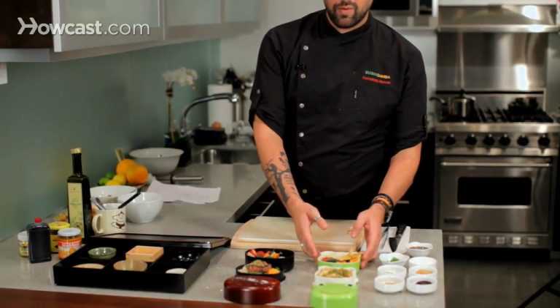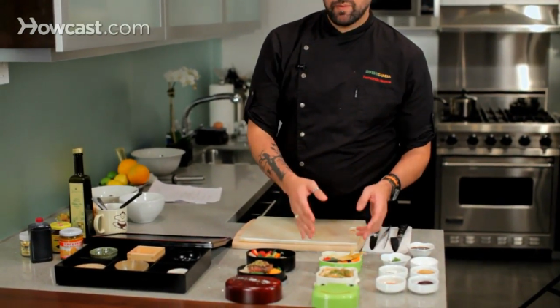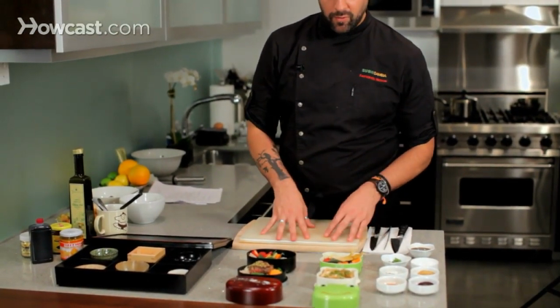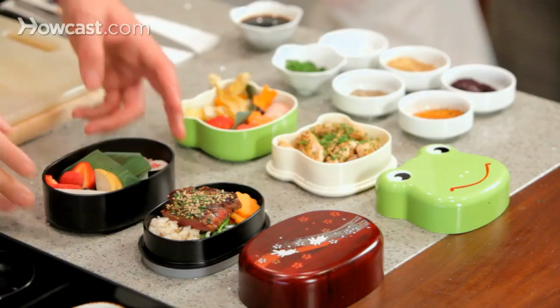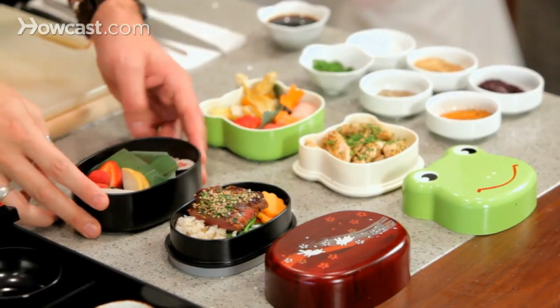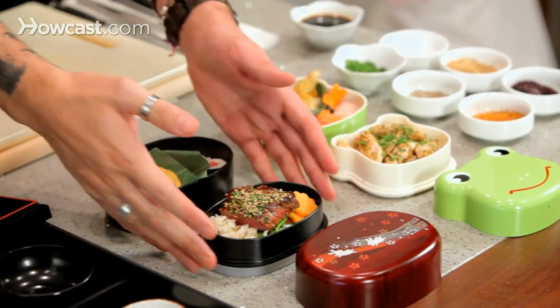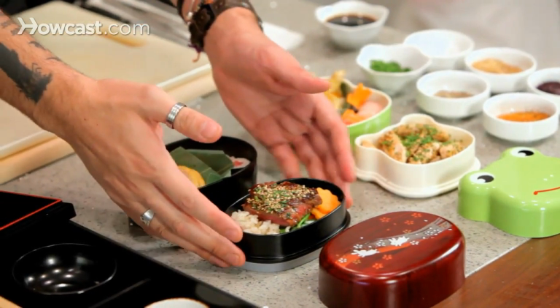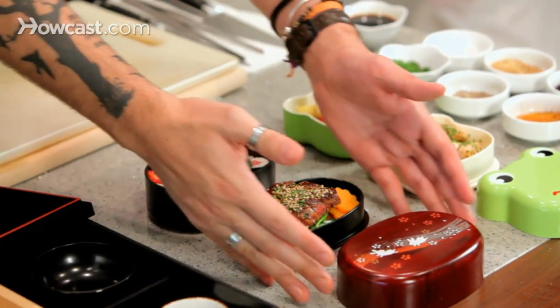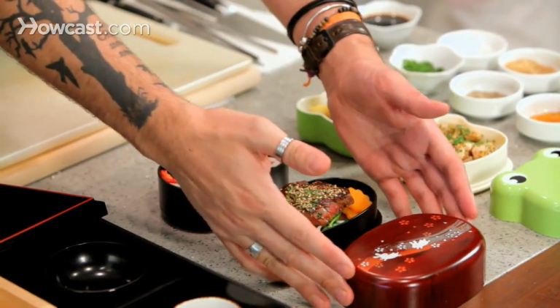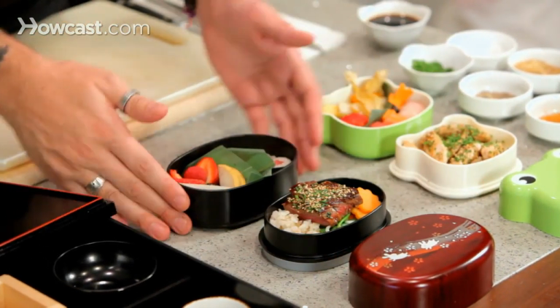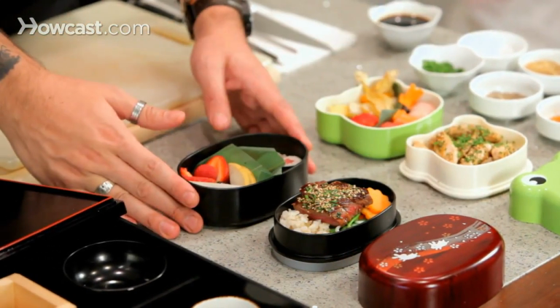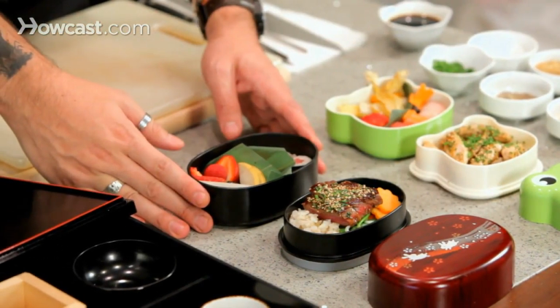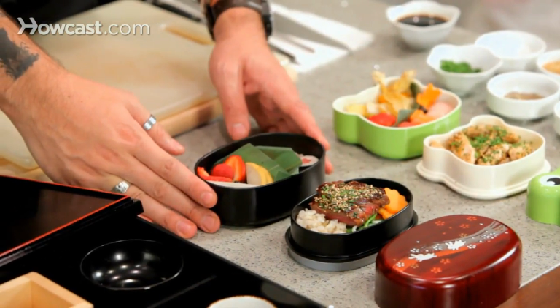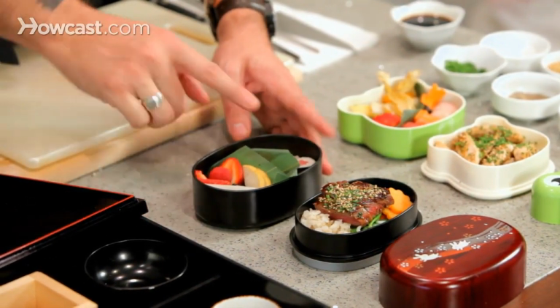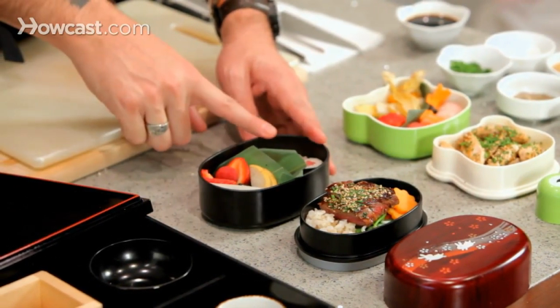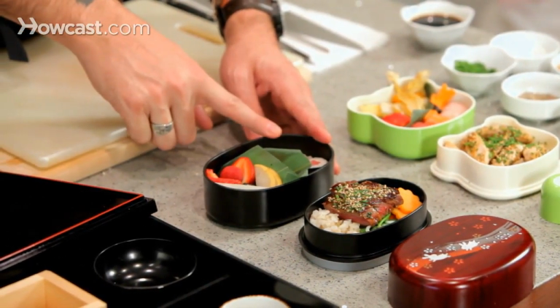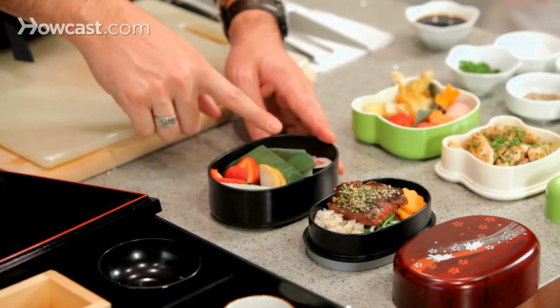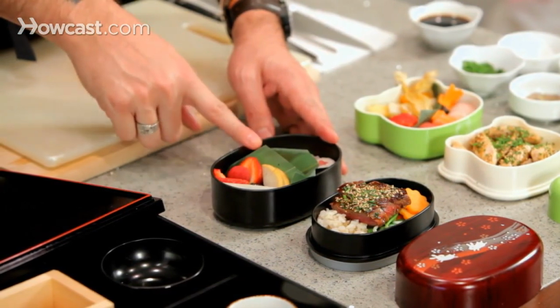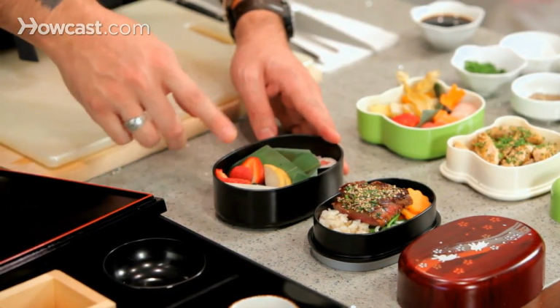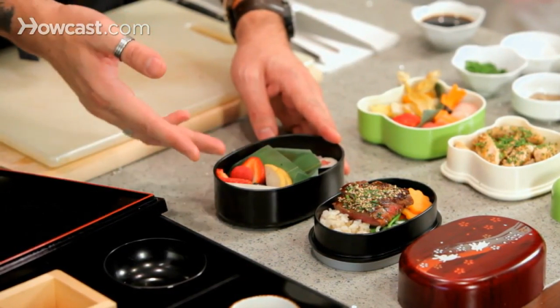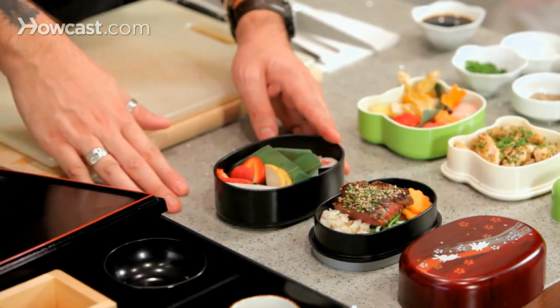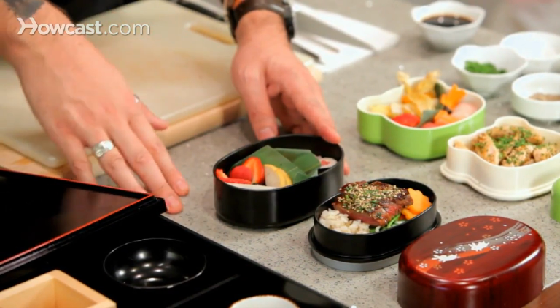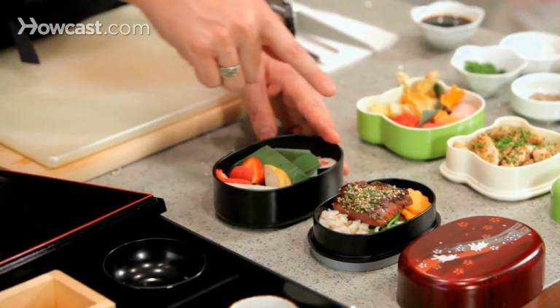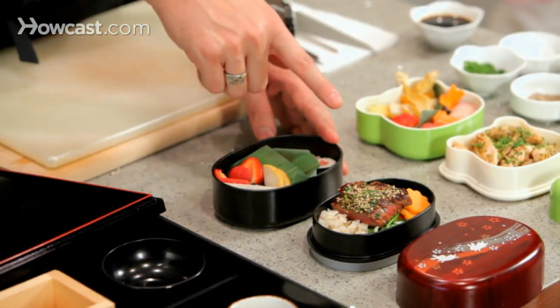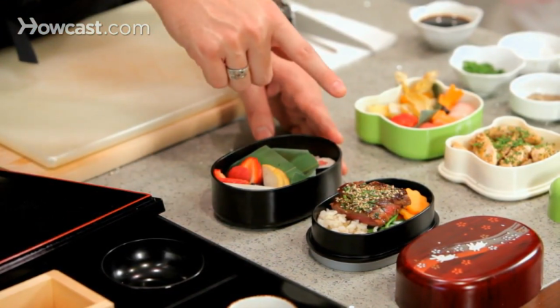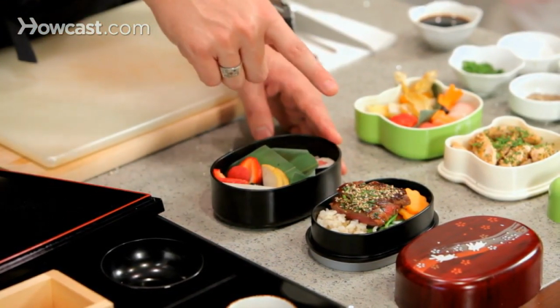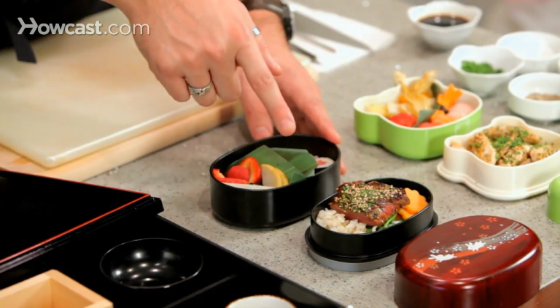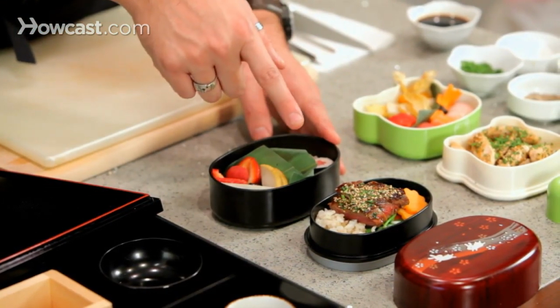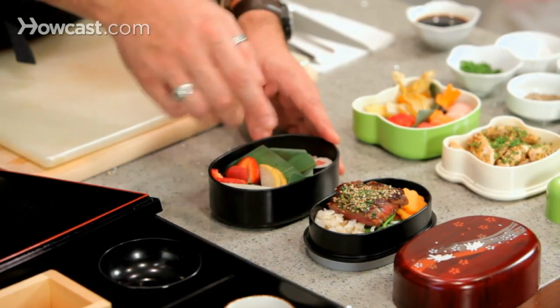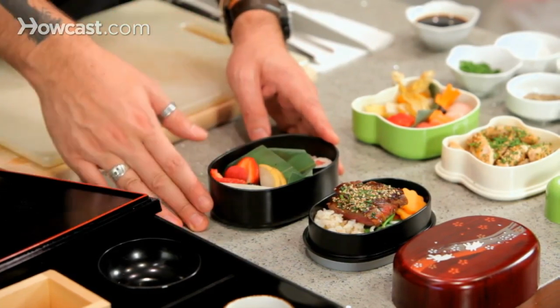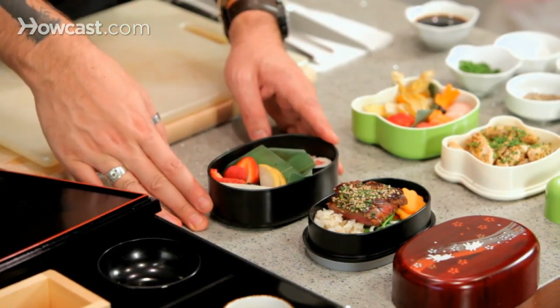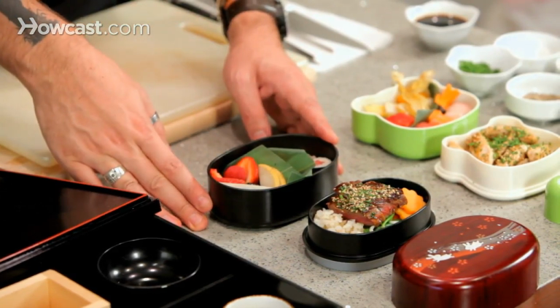This bento box is for adults, where we put some sushi rolls, pickles, fresh fruits, steamed vegetables, brown rice, and steak teriyaki on top.